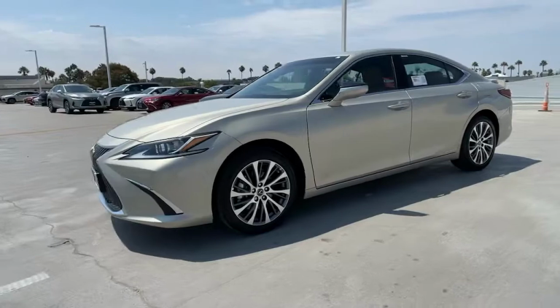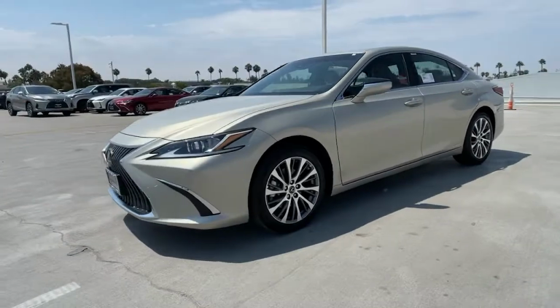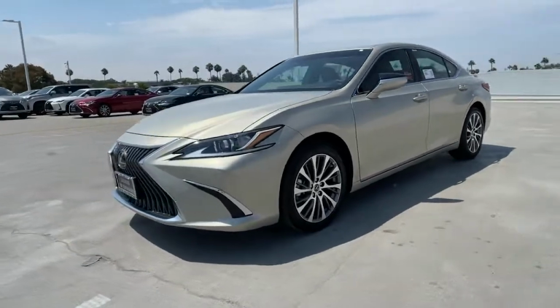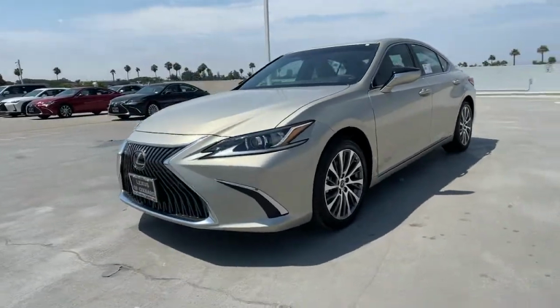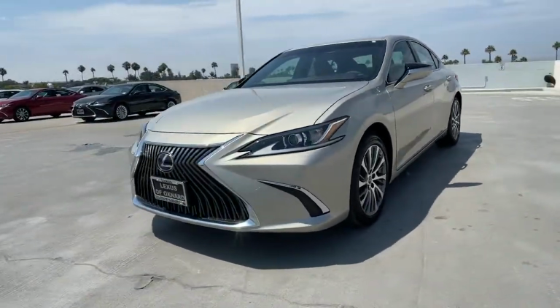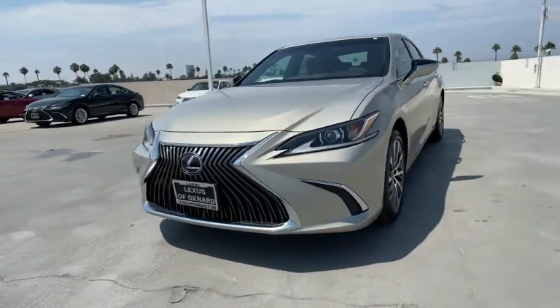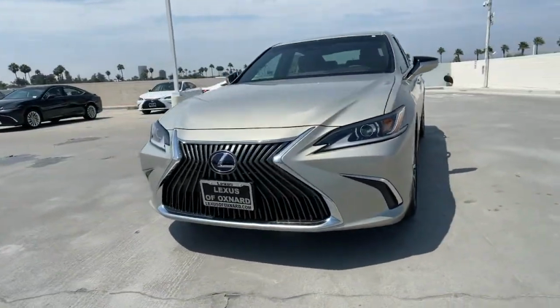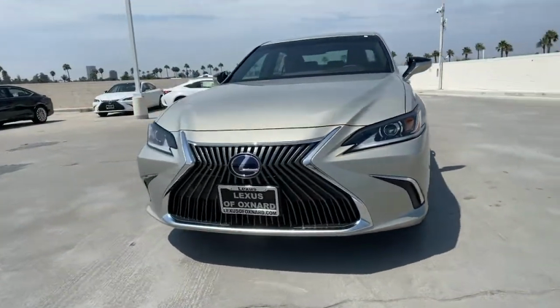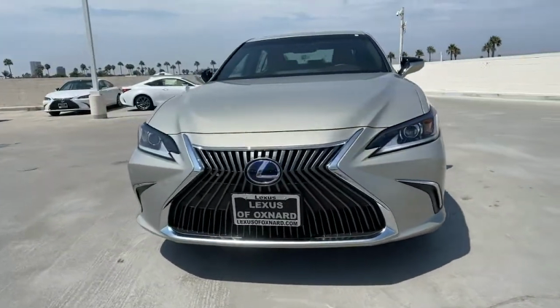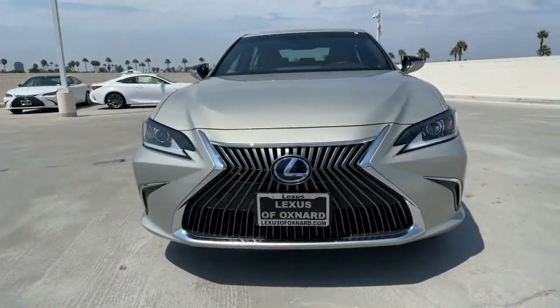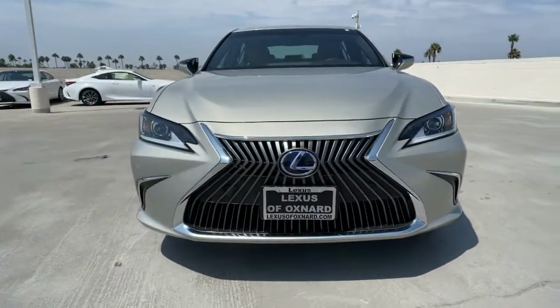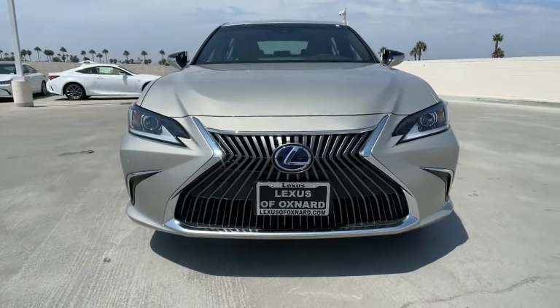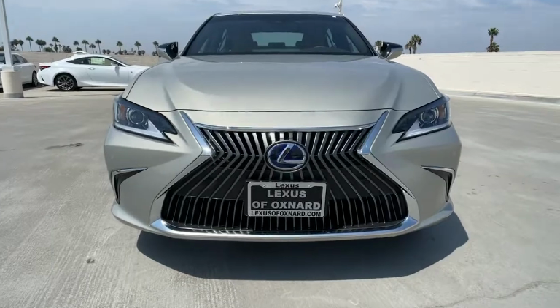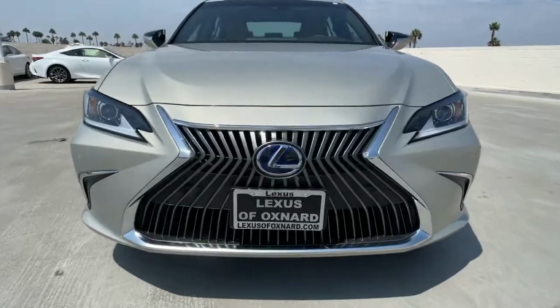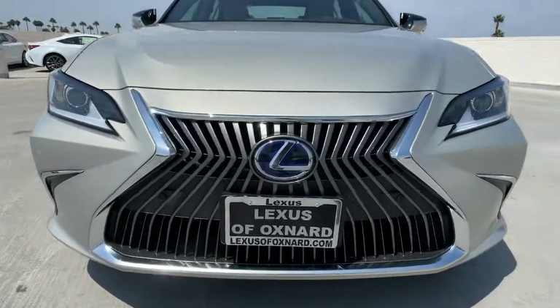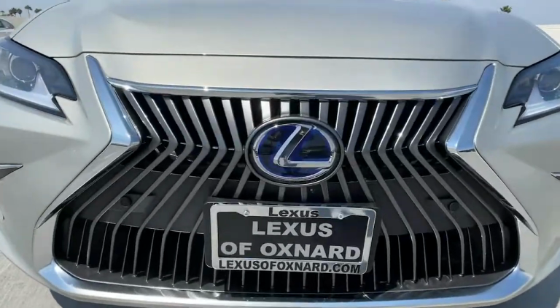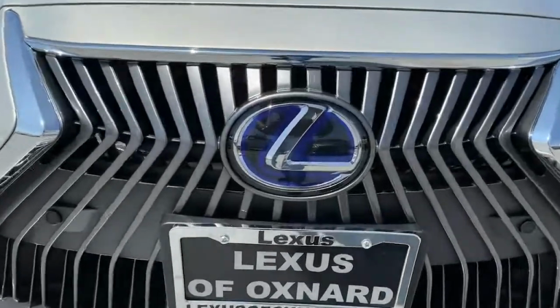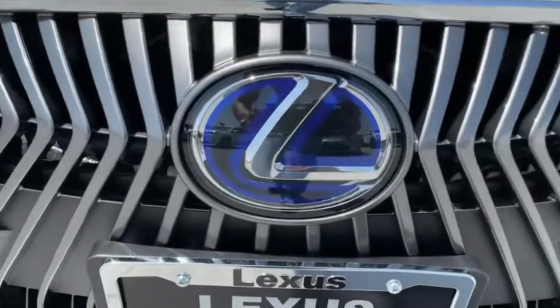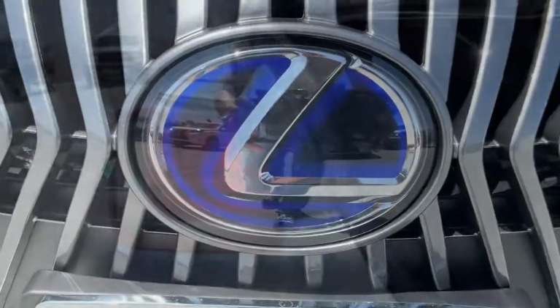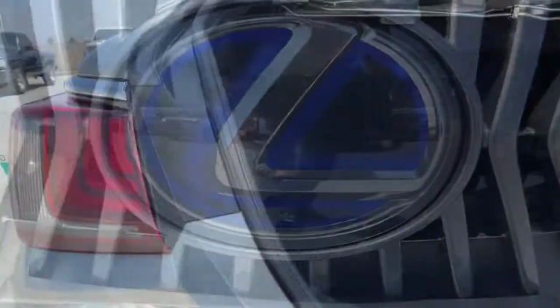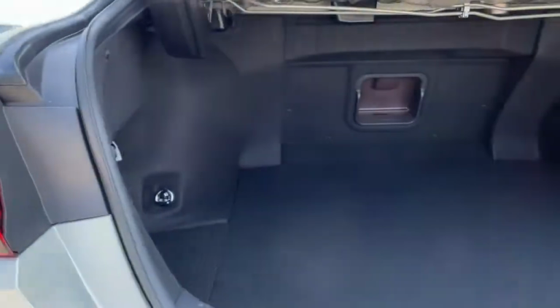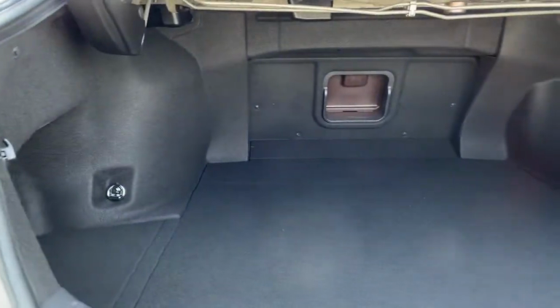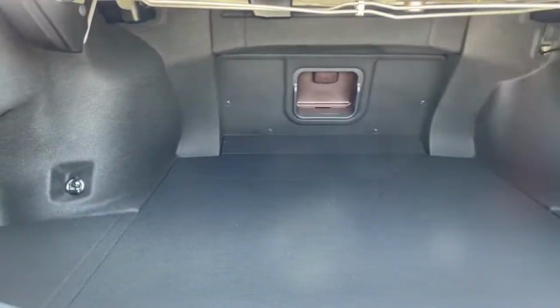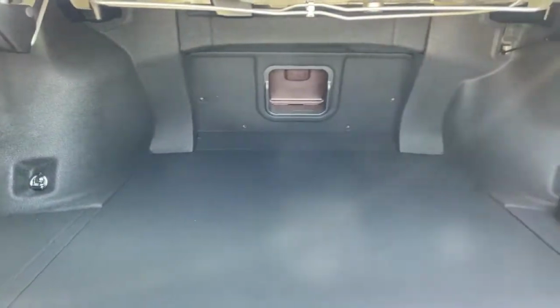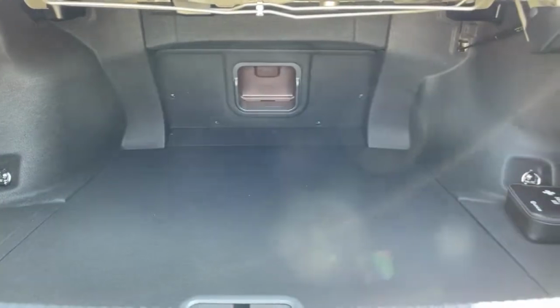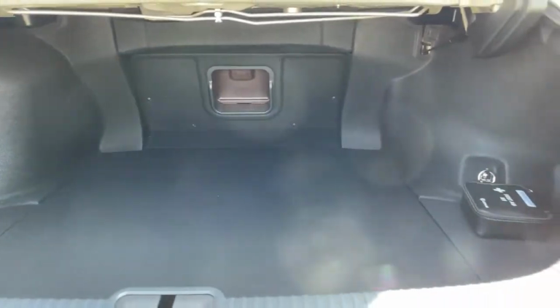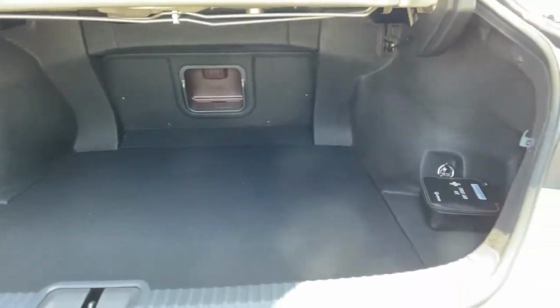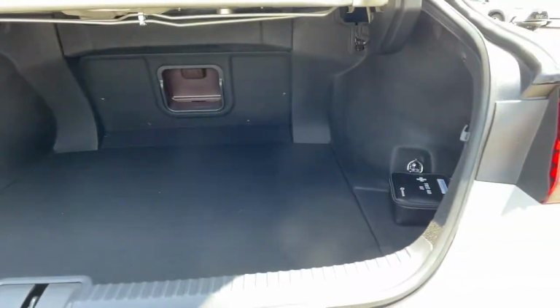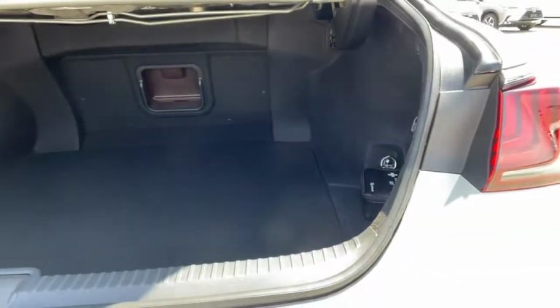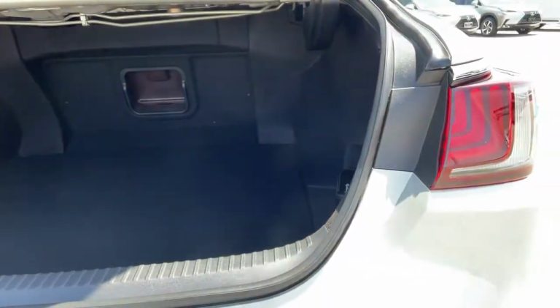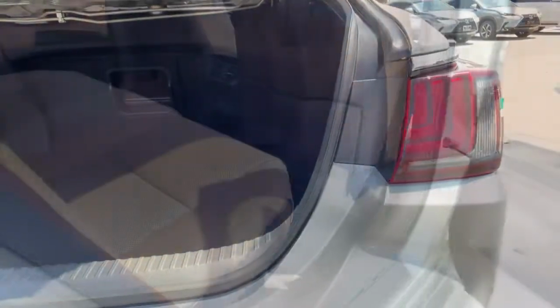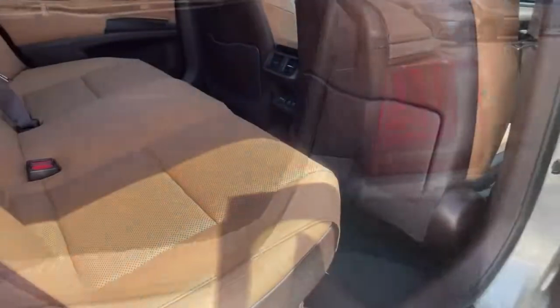Sun Moonroof, Keyless Entry, Backup Camera, Premium Sound System, Satellite Radio, Power Passenger Seat, Adaptive Cruise Control, Keyless Start, Remote Engine Start, Lane Keeping Assist.